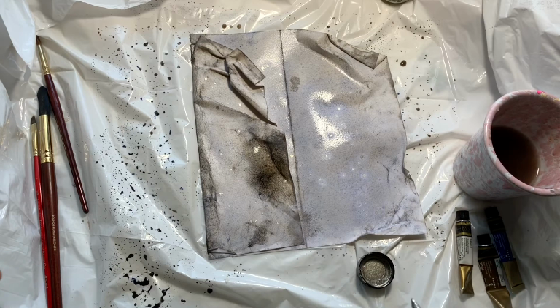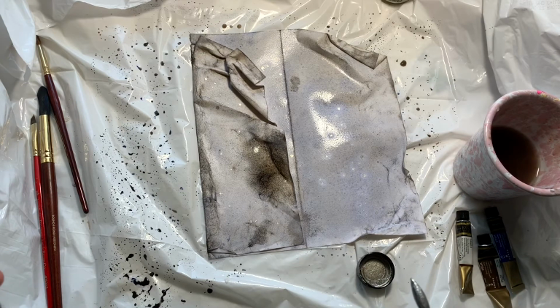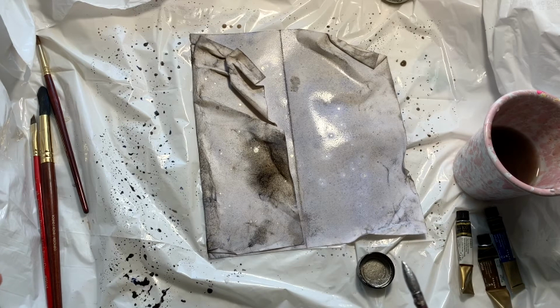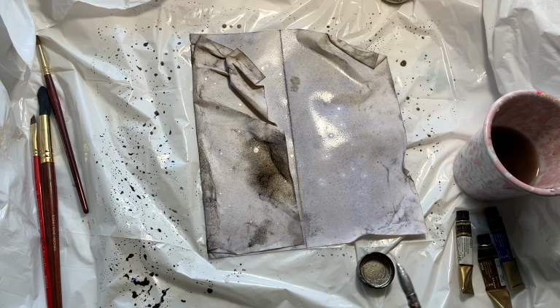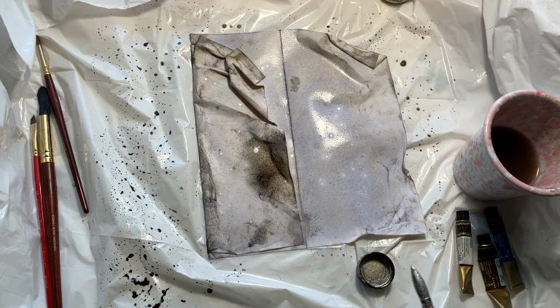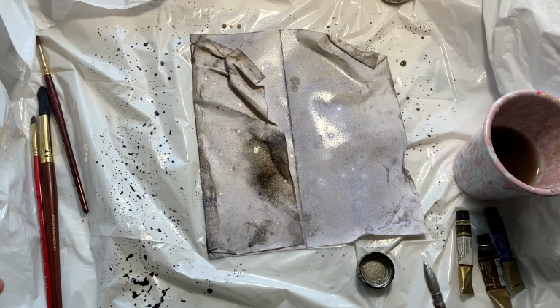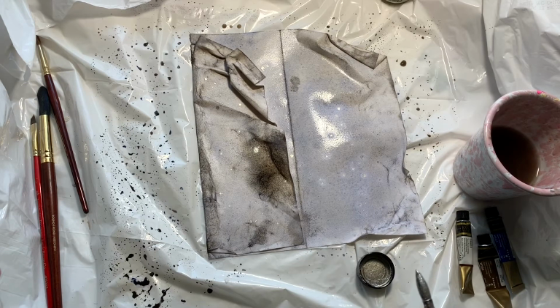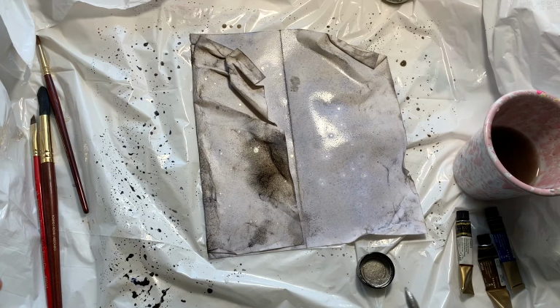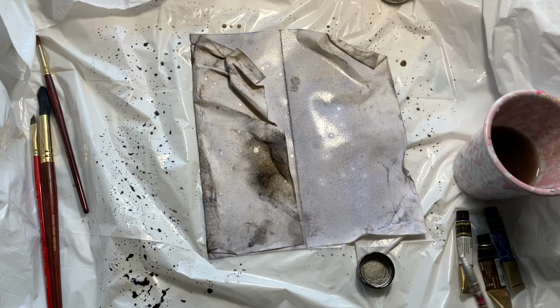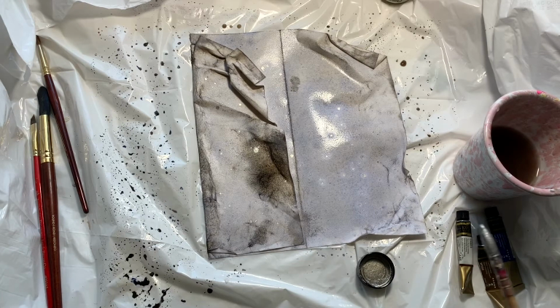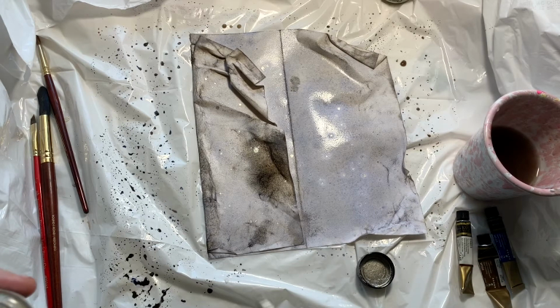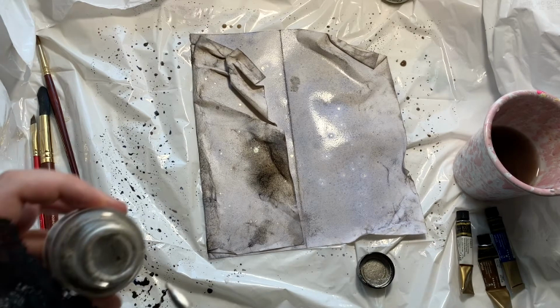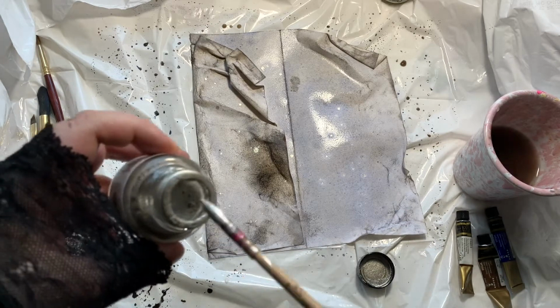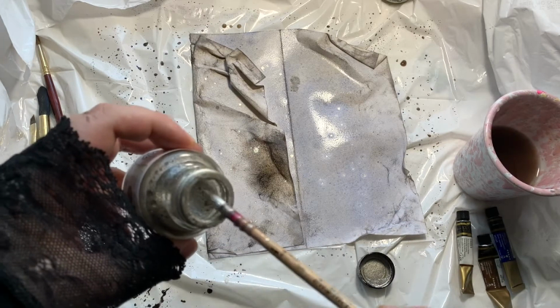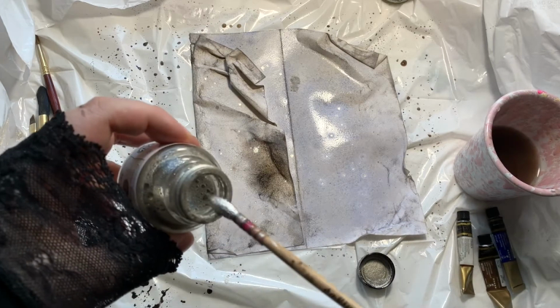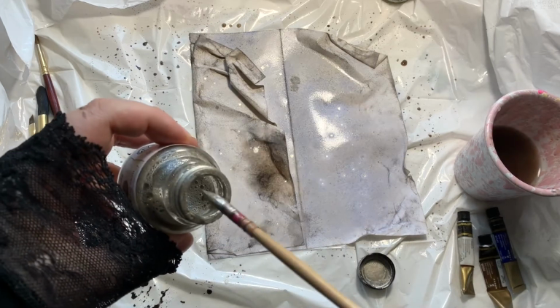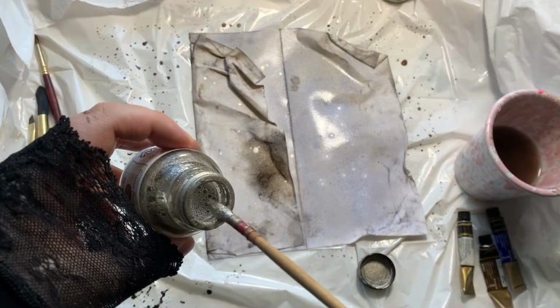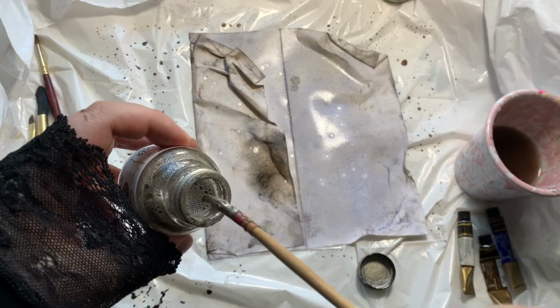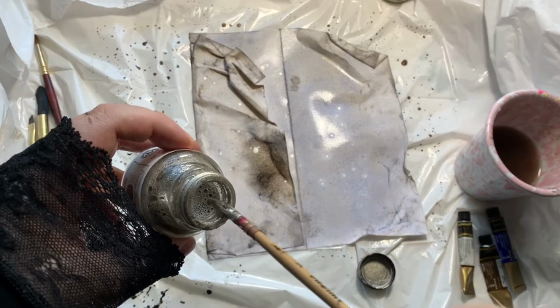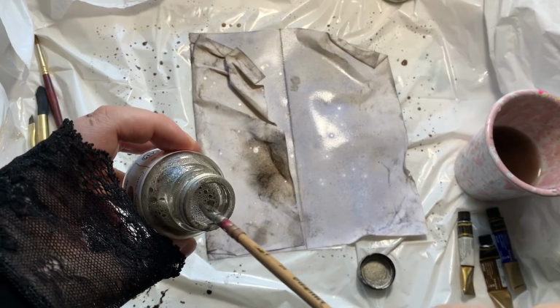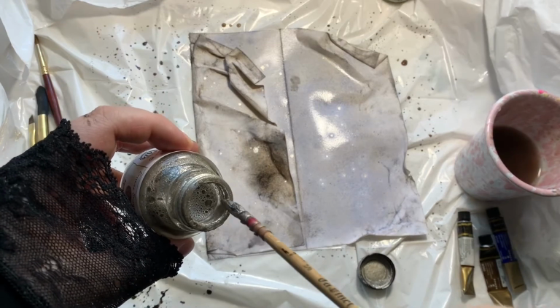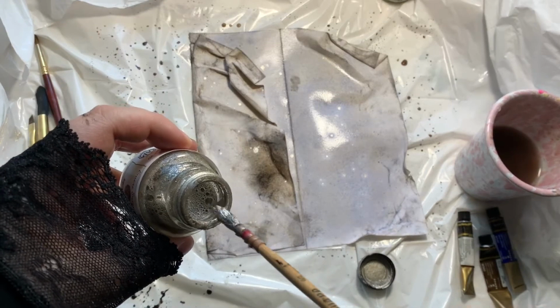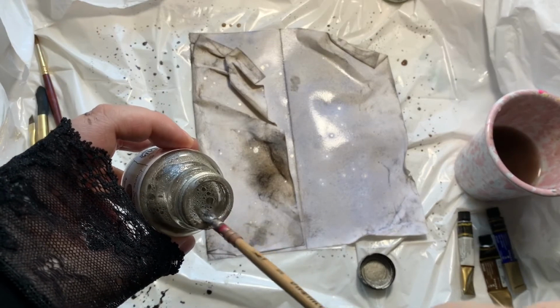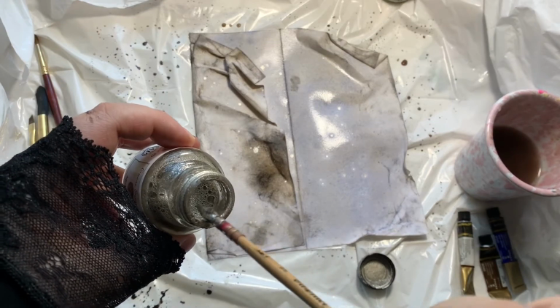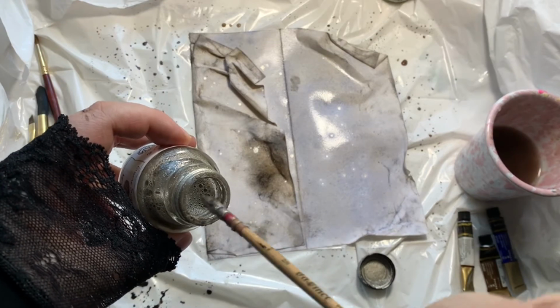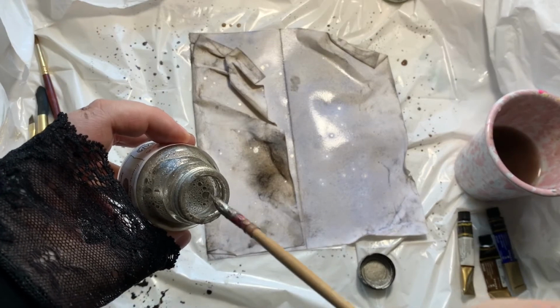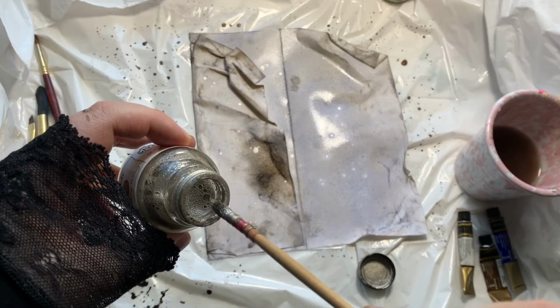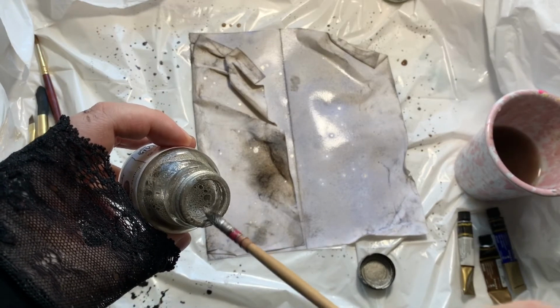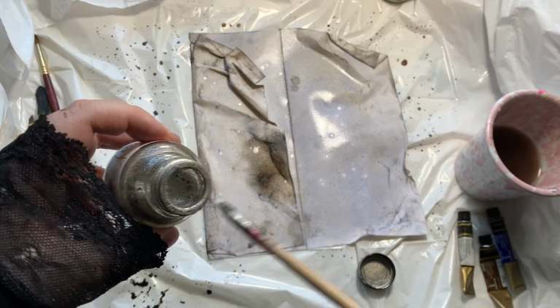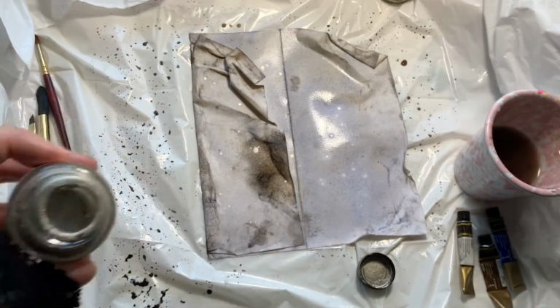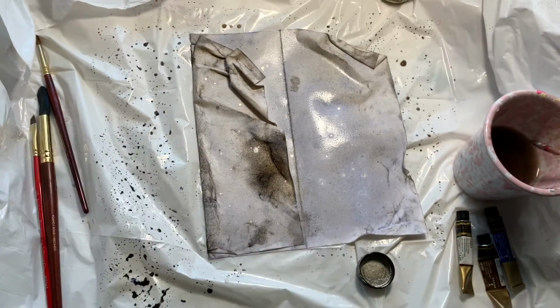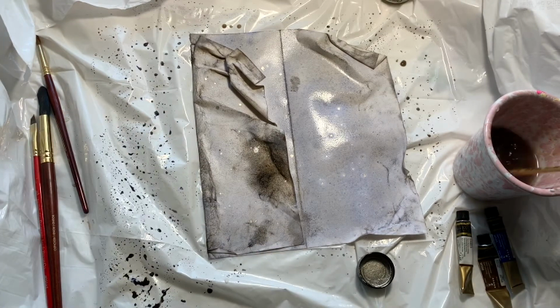A couple of highlights with the silver and we're calling this pretty much done. Then we just wait for these to dry and I'll show you the finished result.